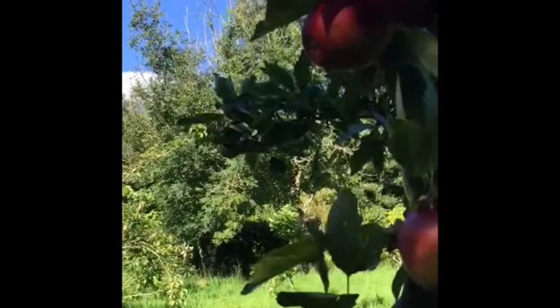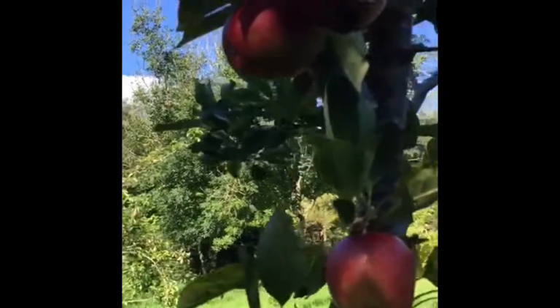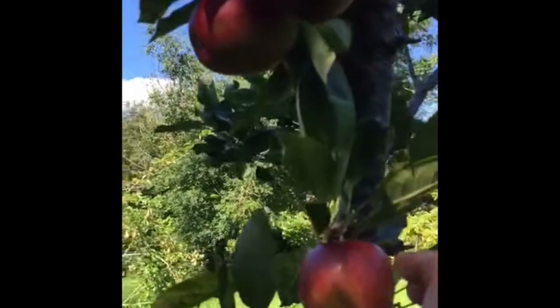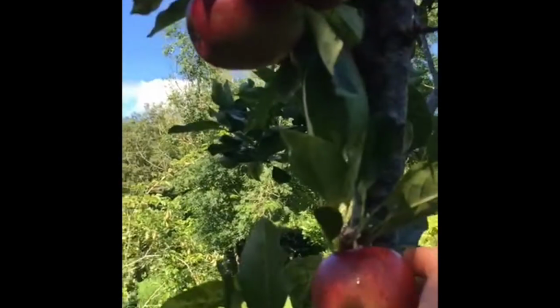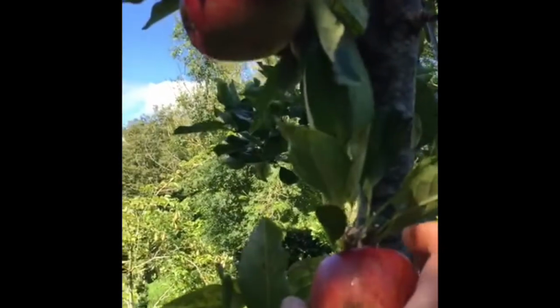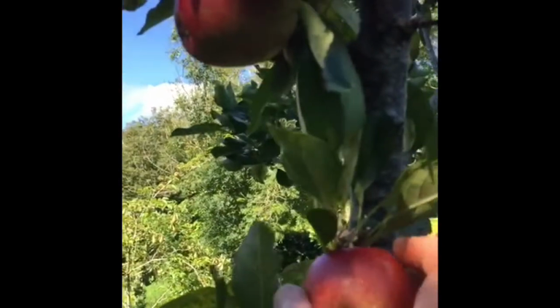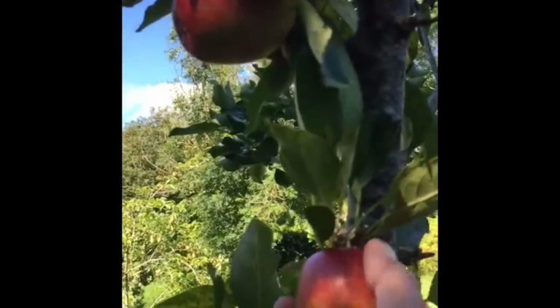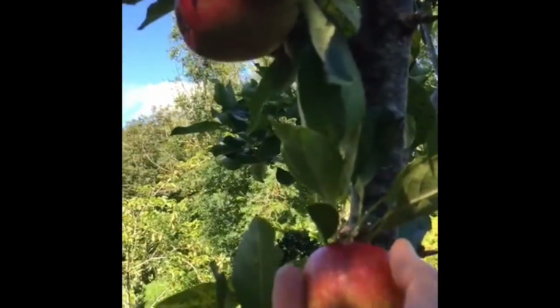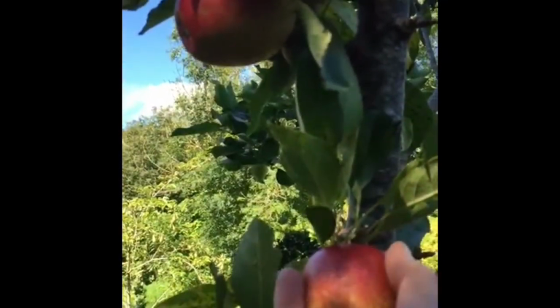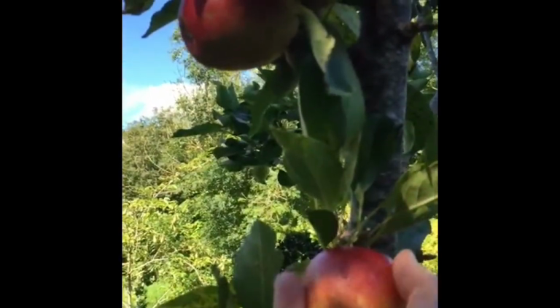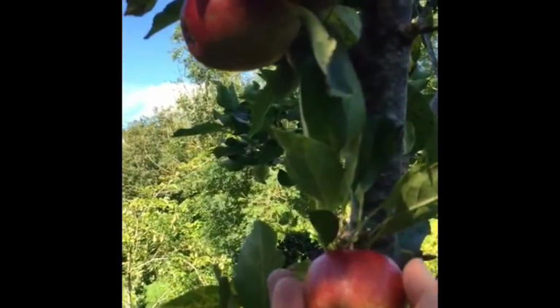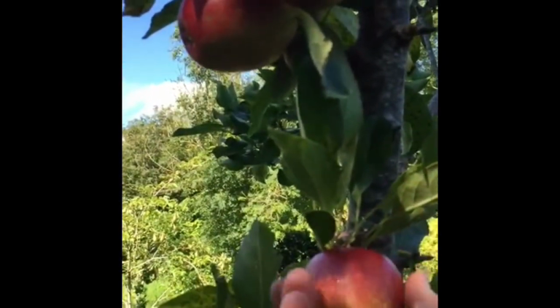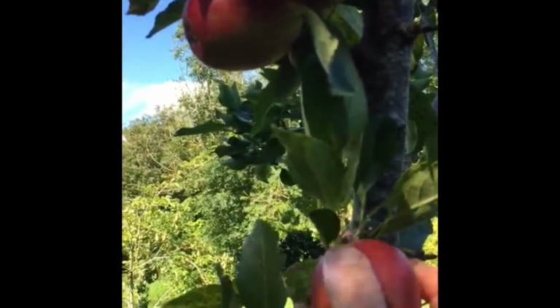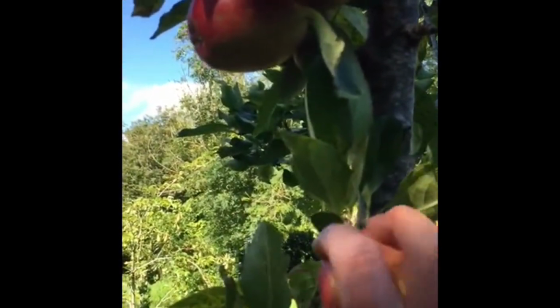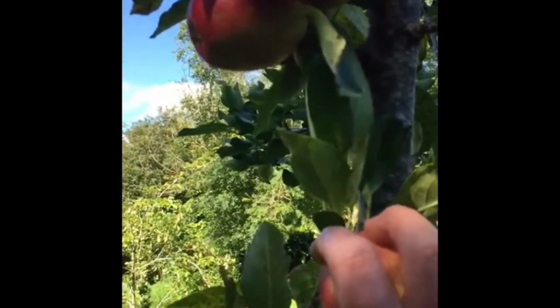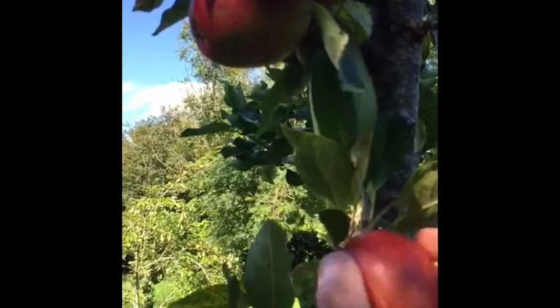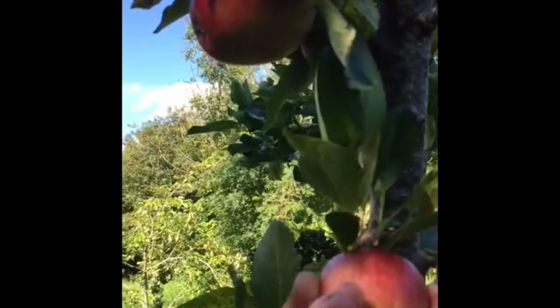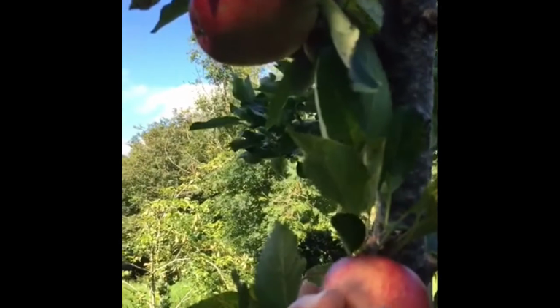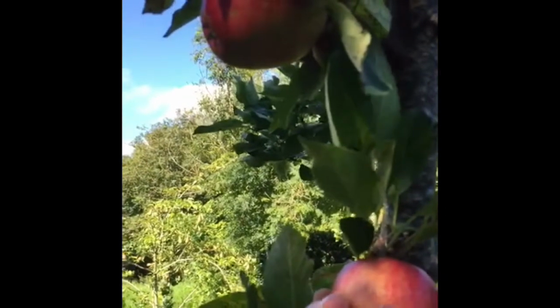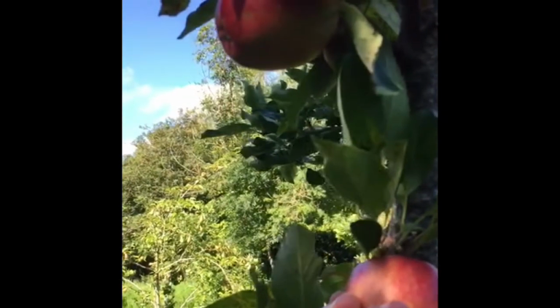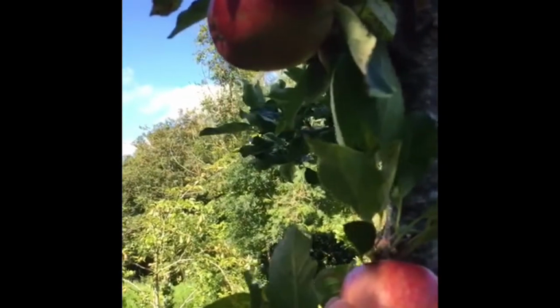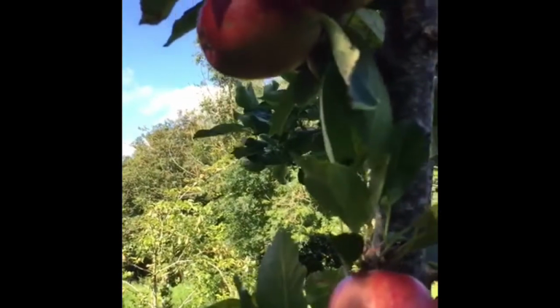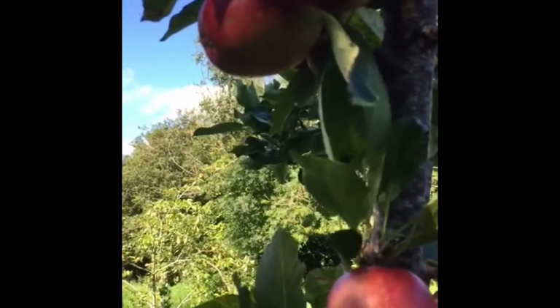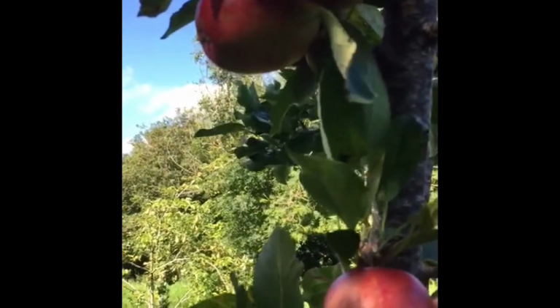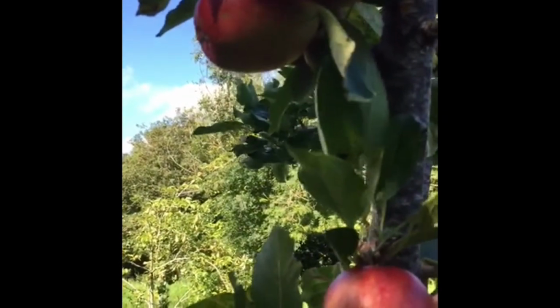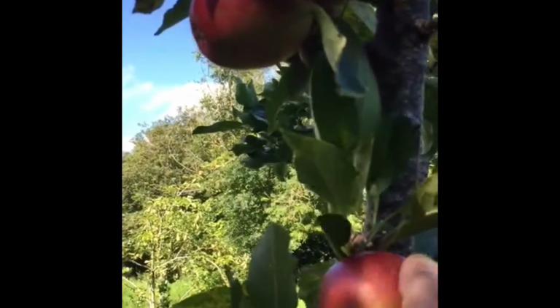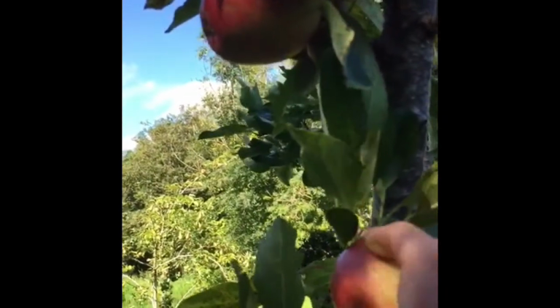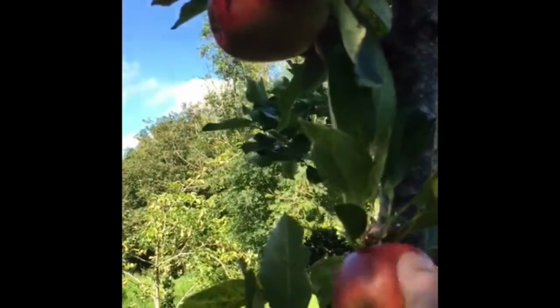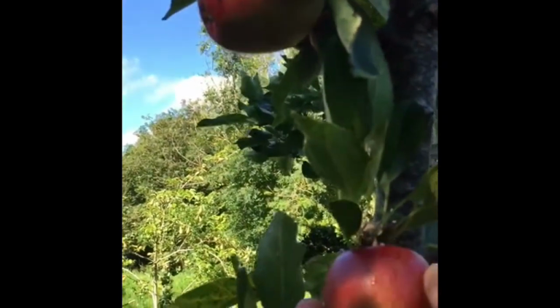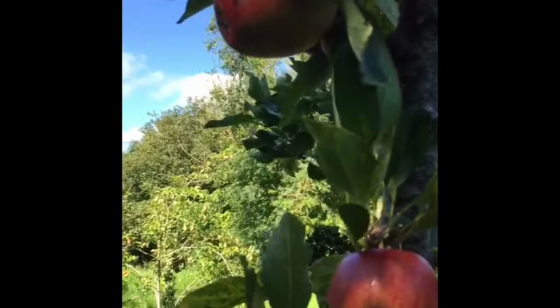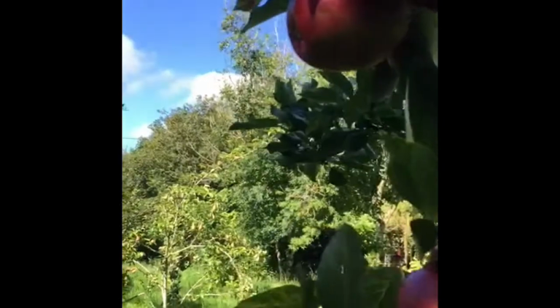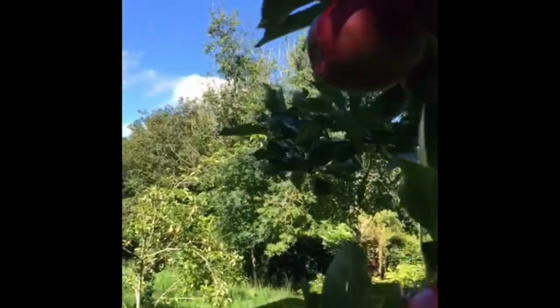So there's an apple there. If you just take it gently in your hand and twist it one way and the other way — you feel it's not coming off at all. This apple isn't ready.